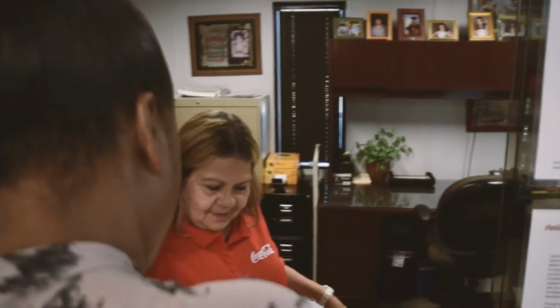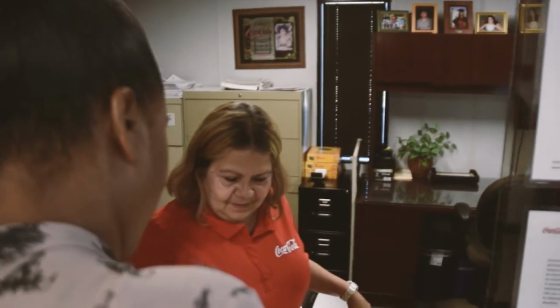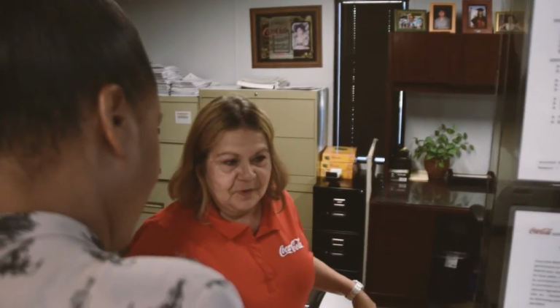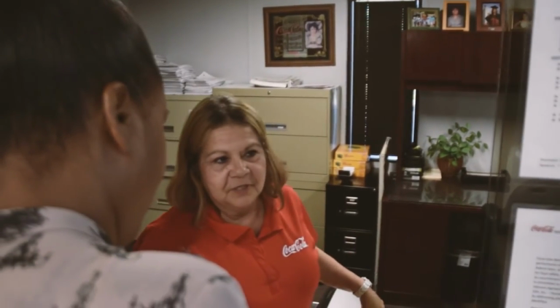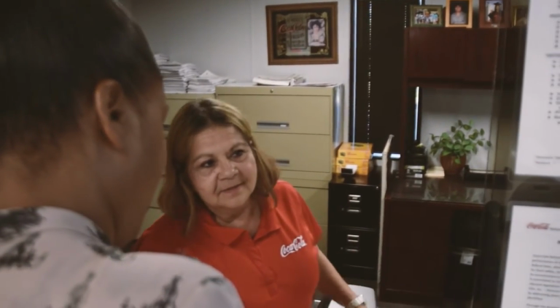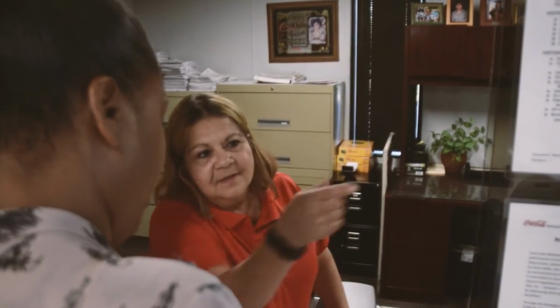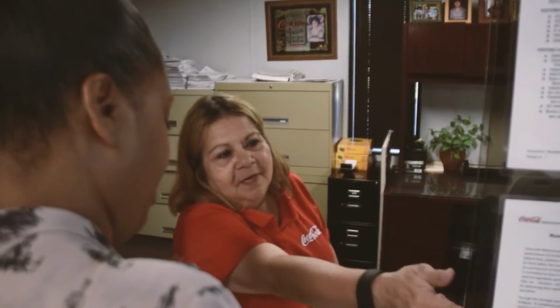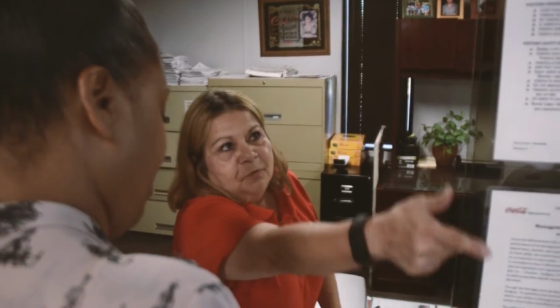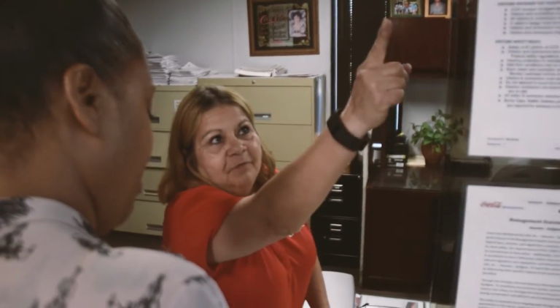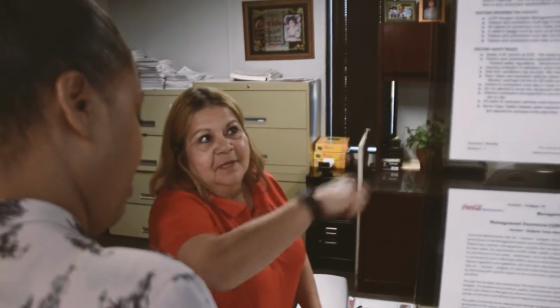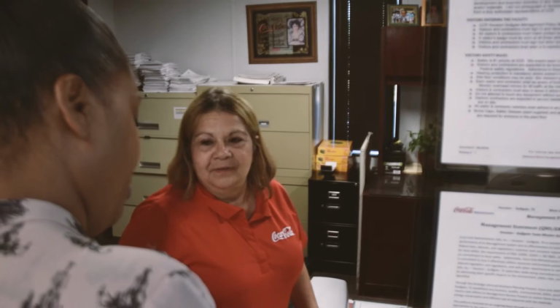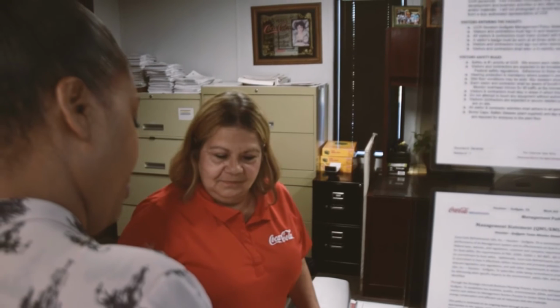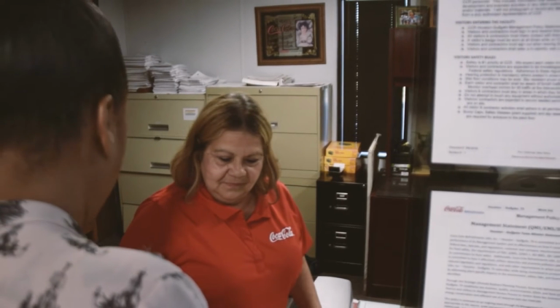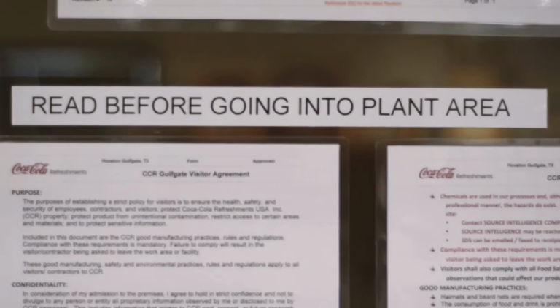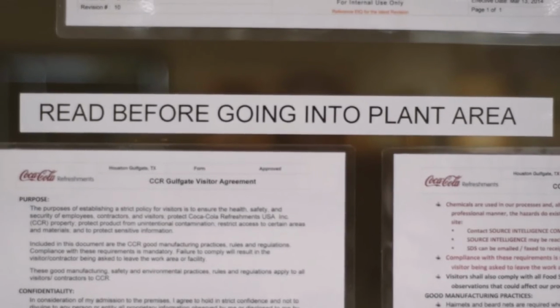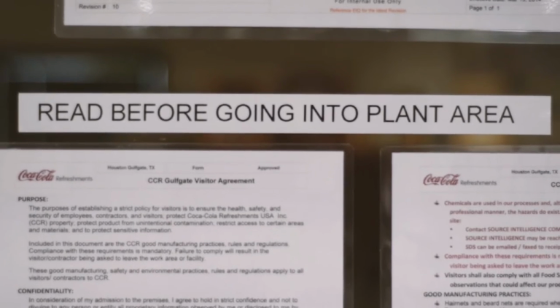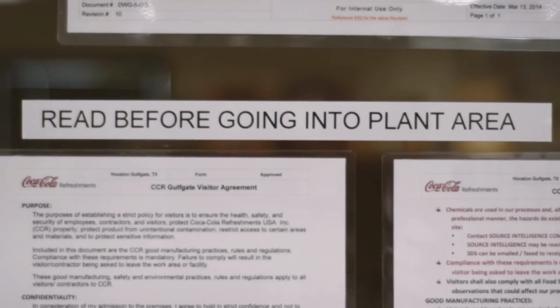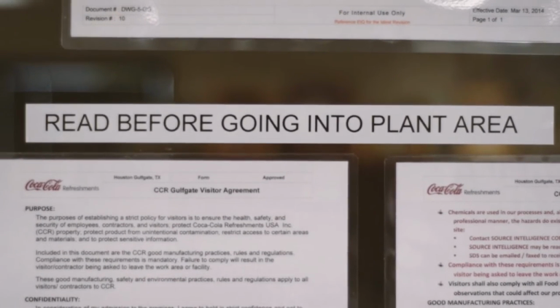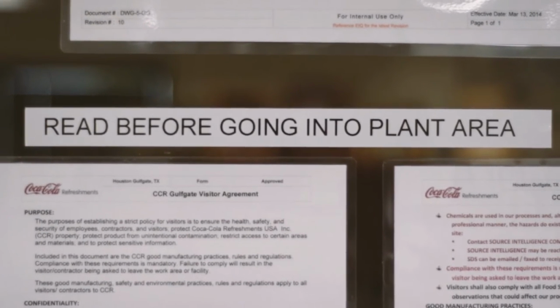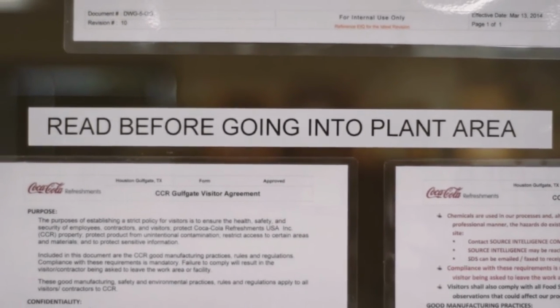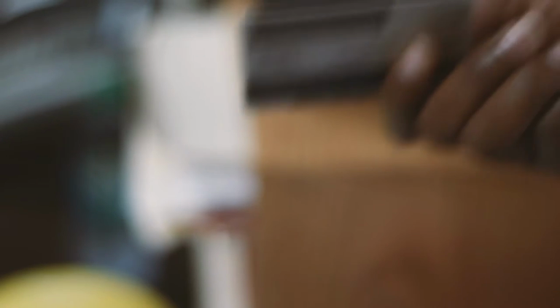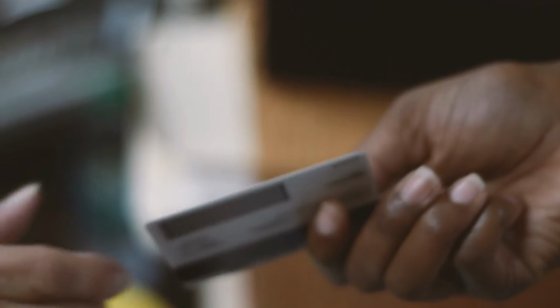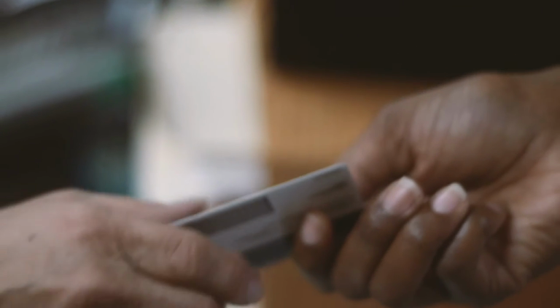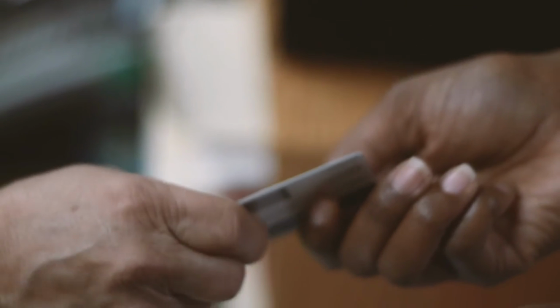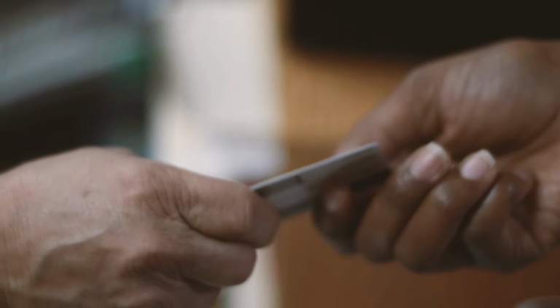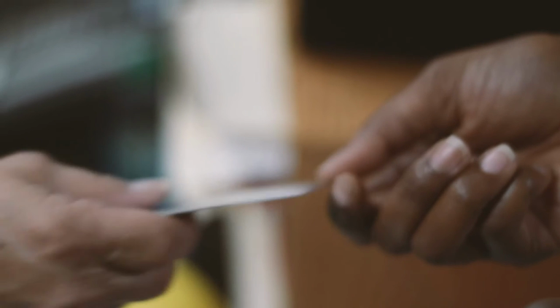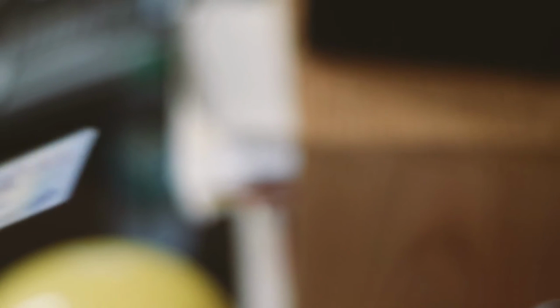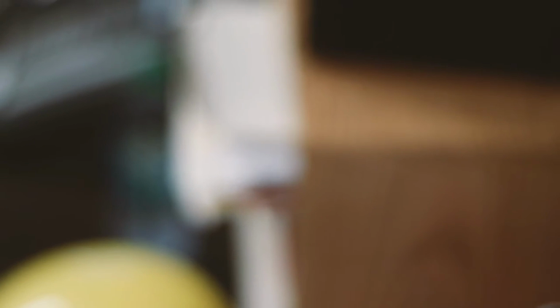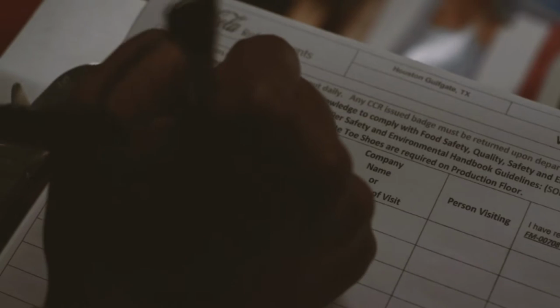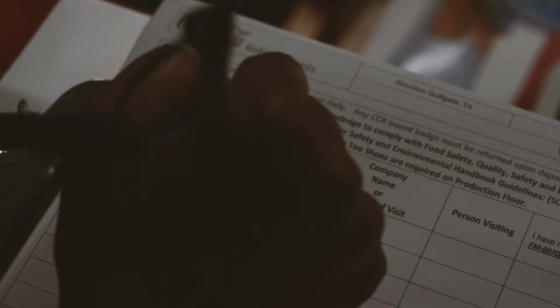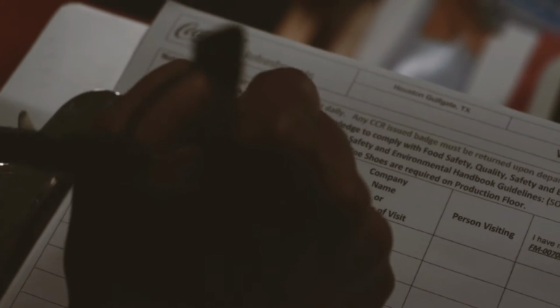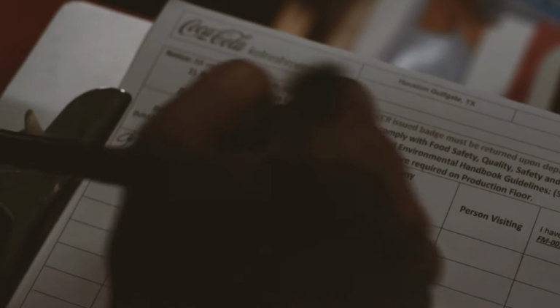Upon entering our facility, you will be instructed to read the plant's guidelines. You will then exchange your identification for a visitor badge. You will then fill in the sign-in sheet.